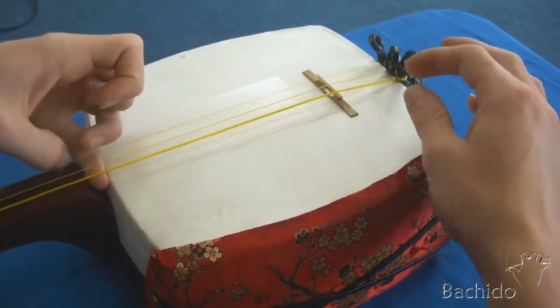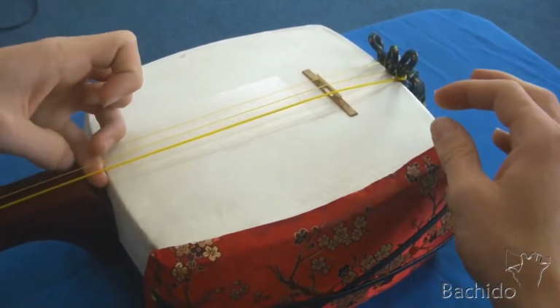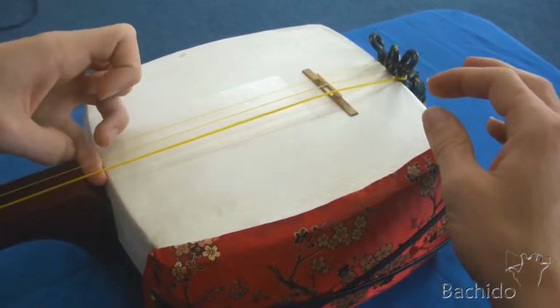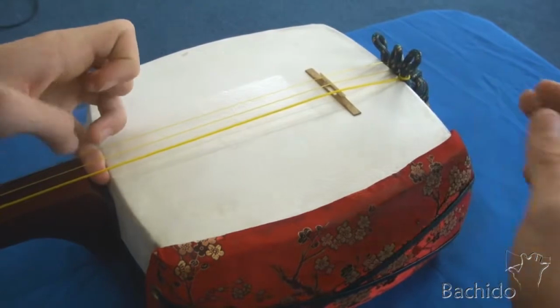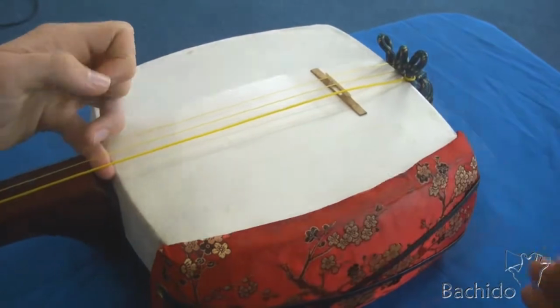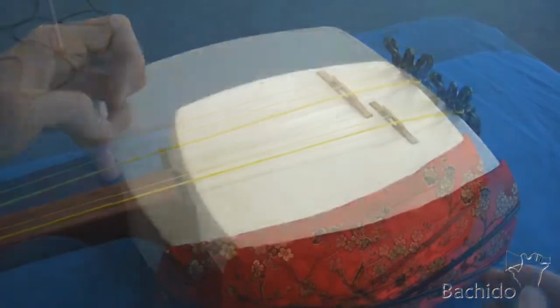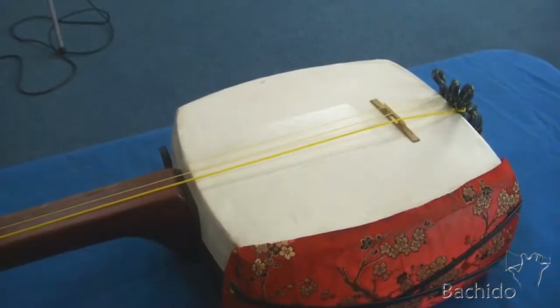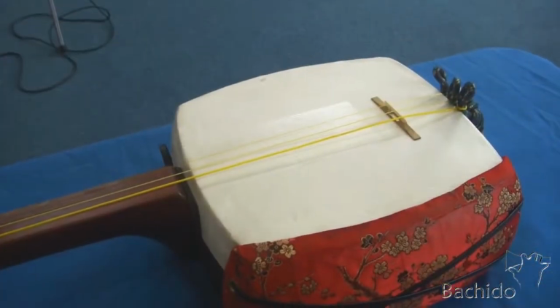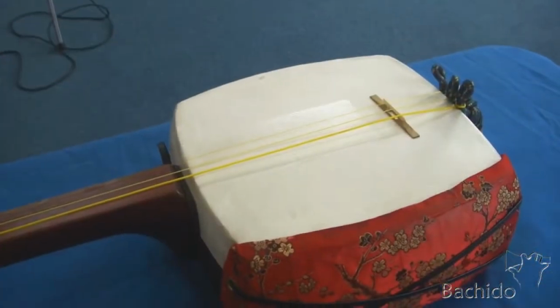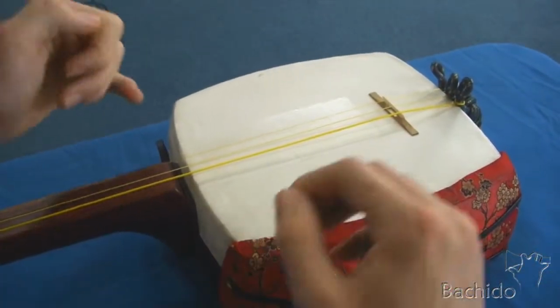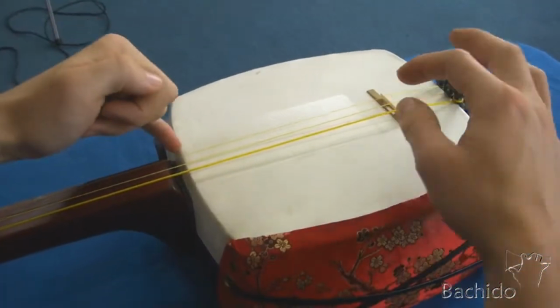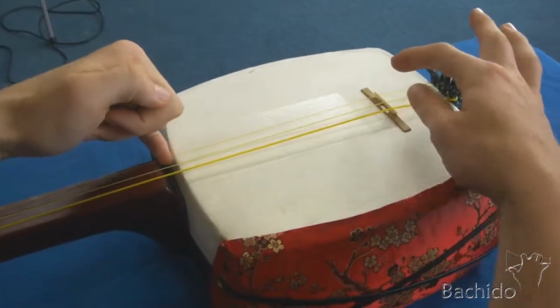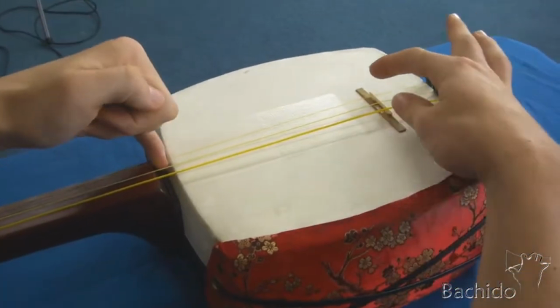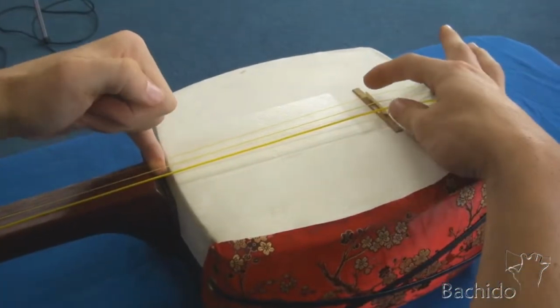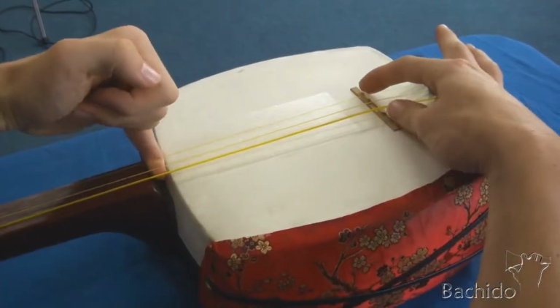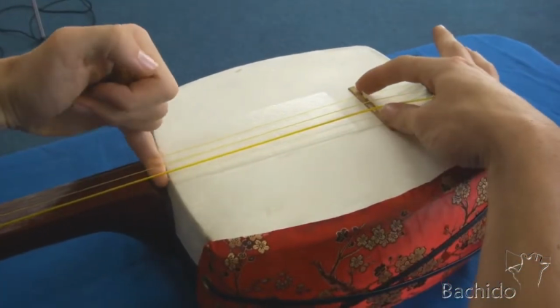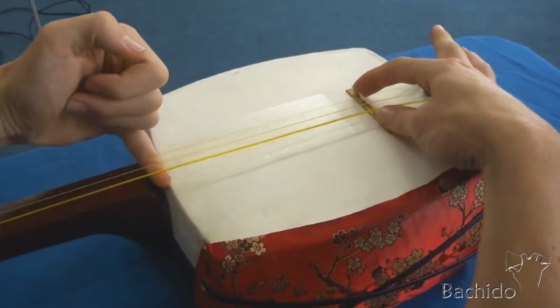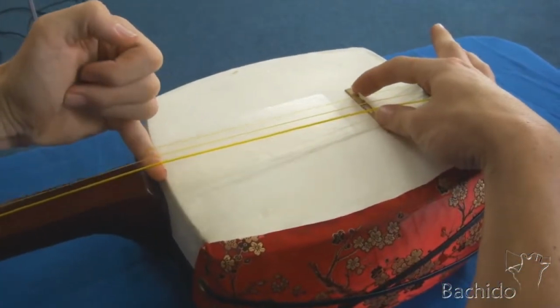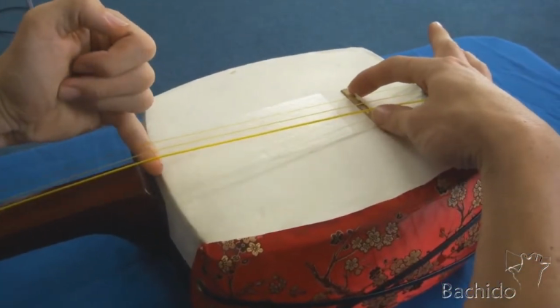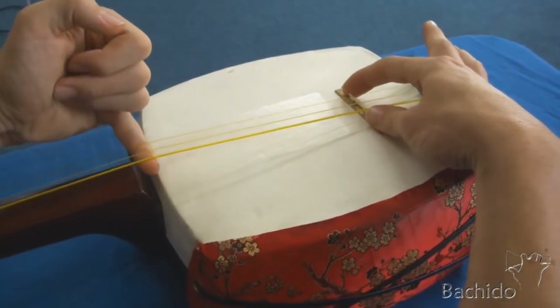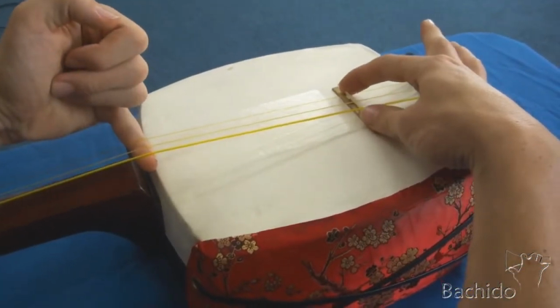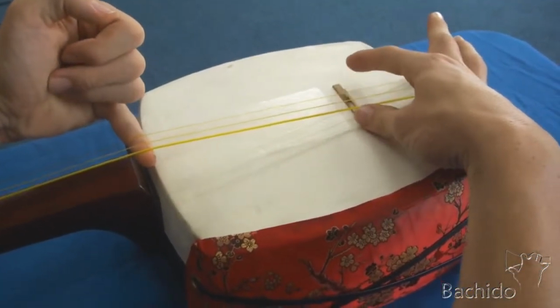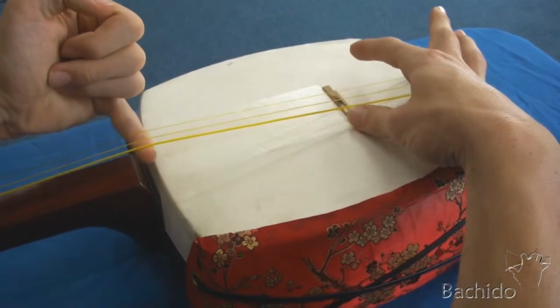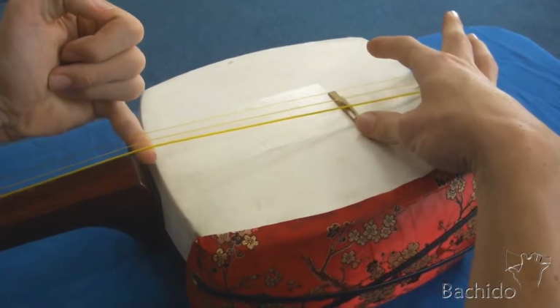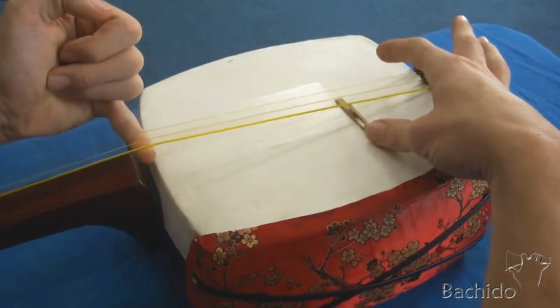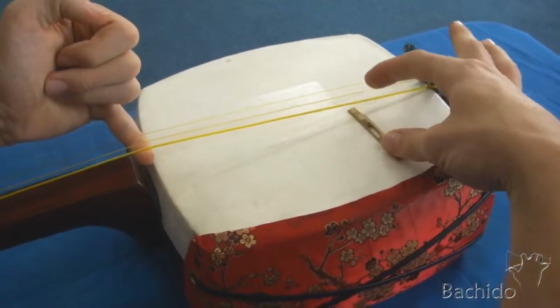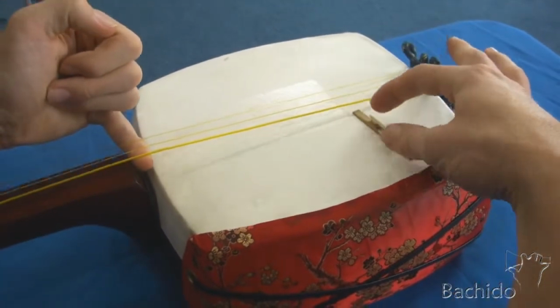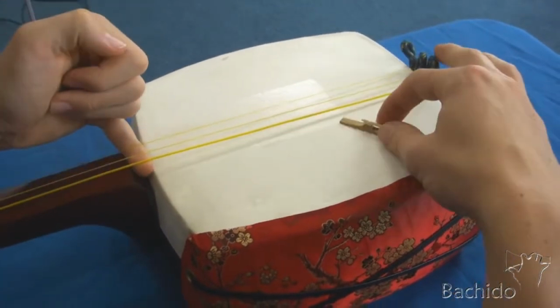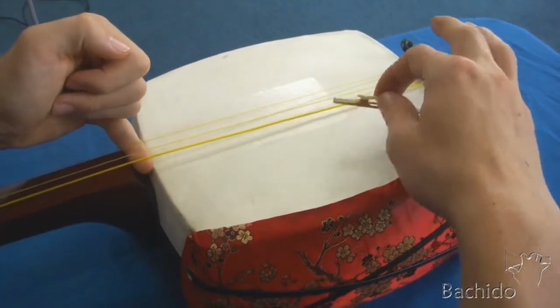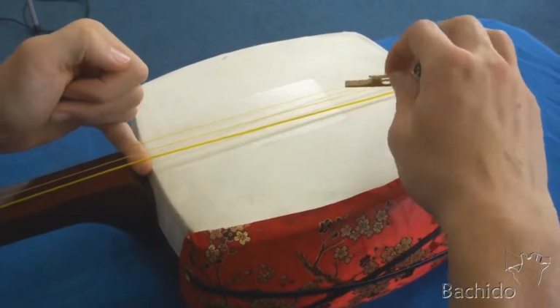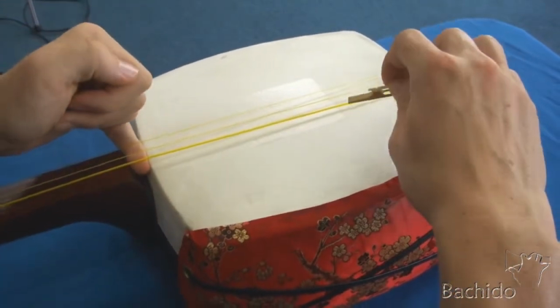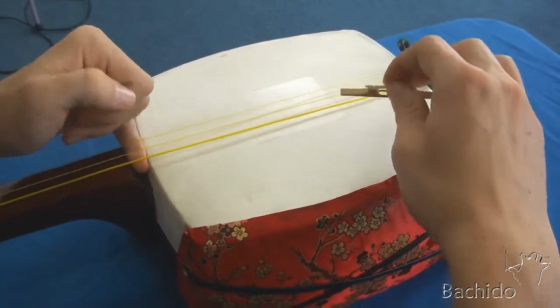And you're set. Remove the bridge at the end of every playing session to loosen the strings and to take stress off of the skin.